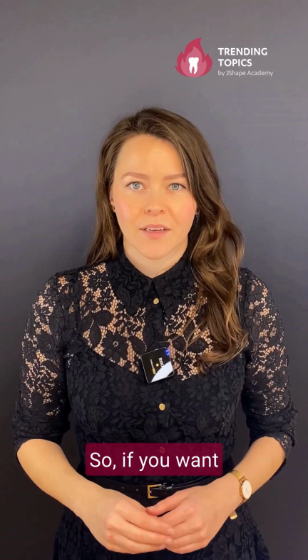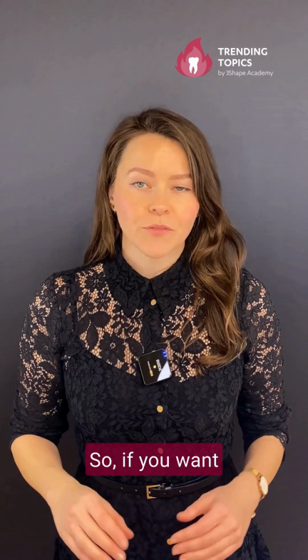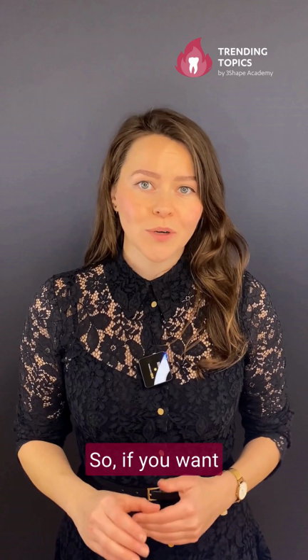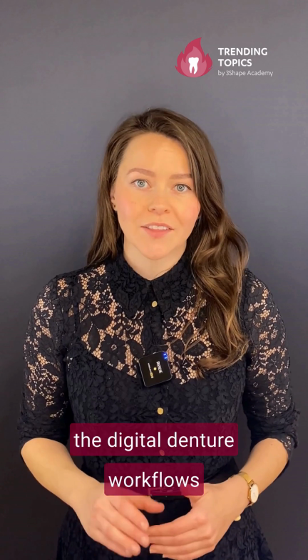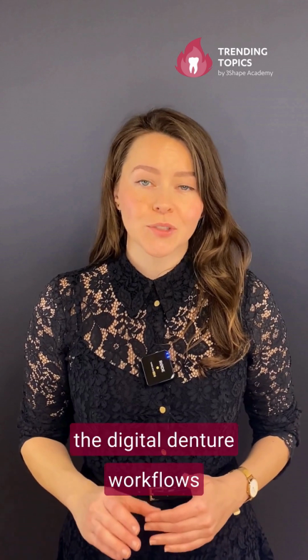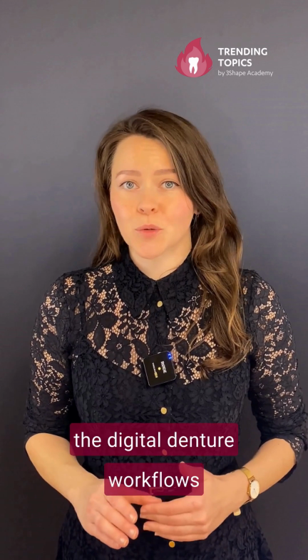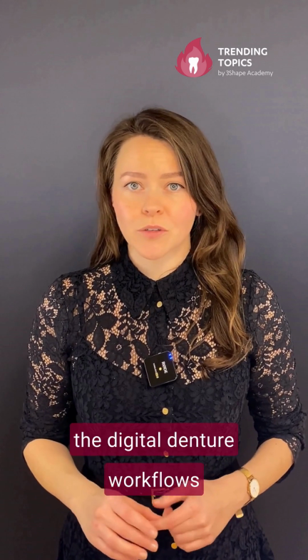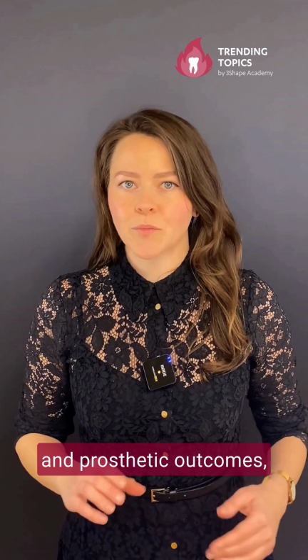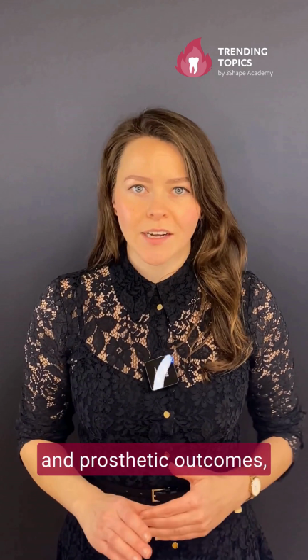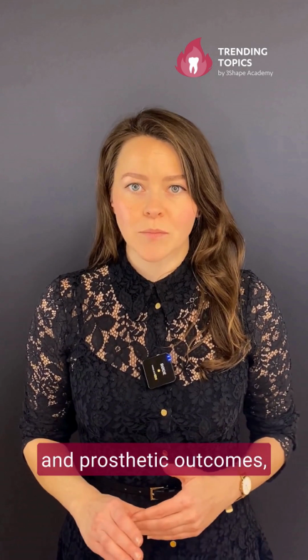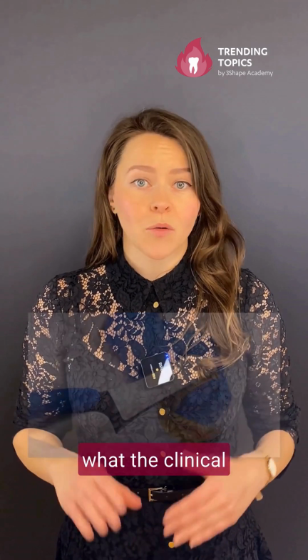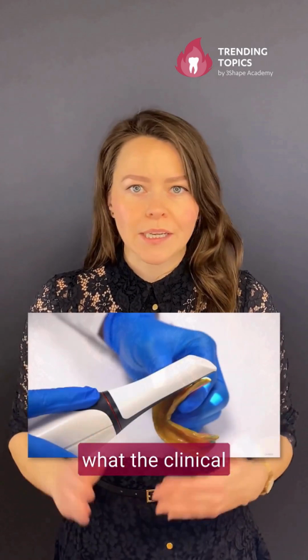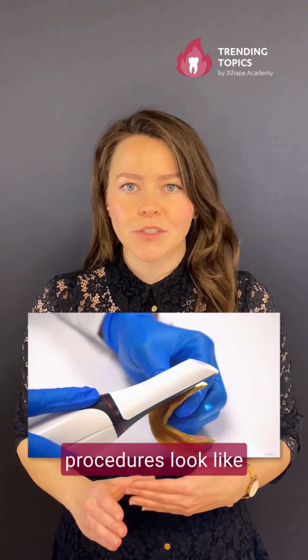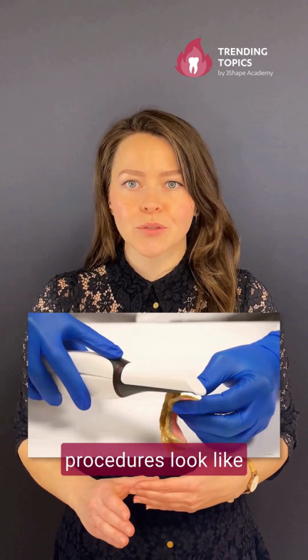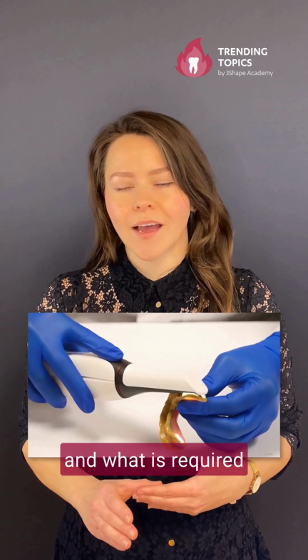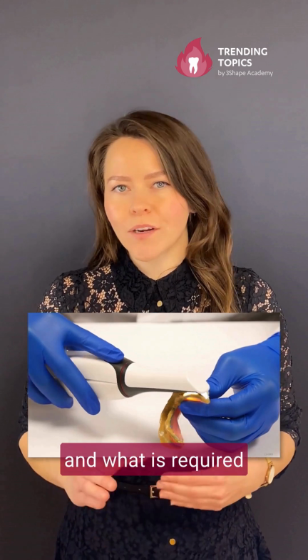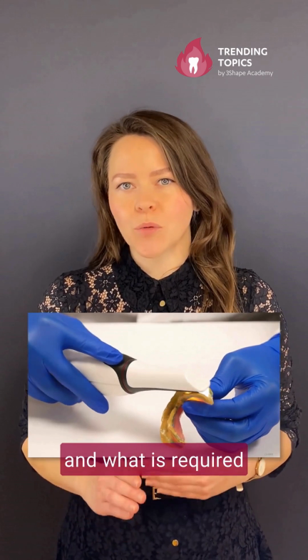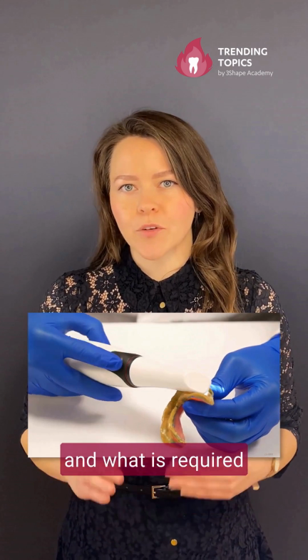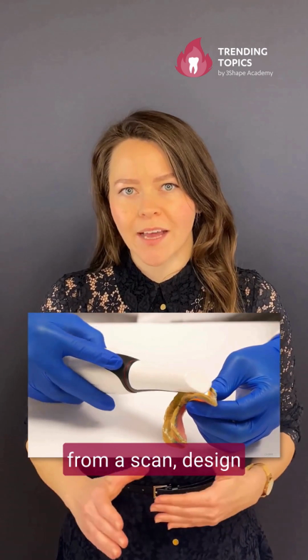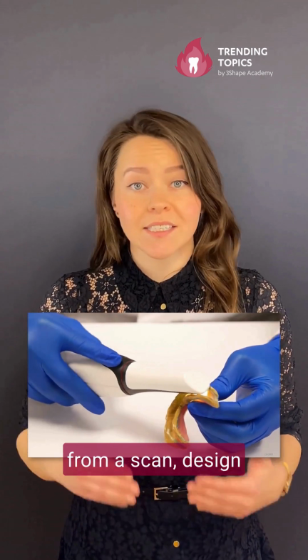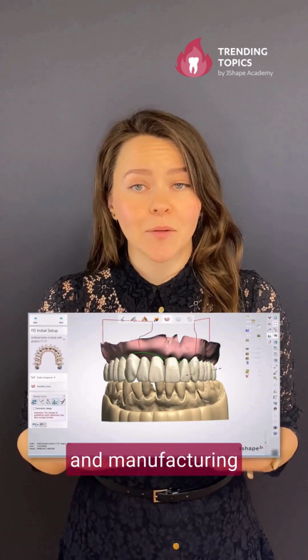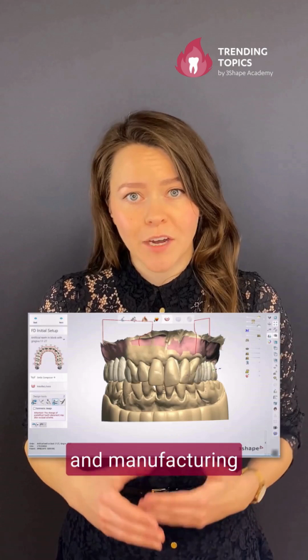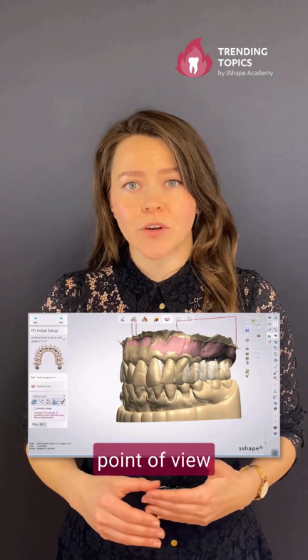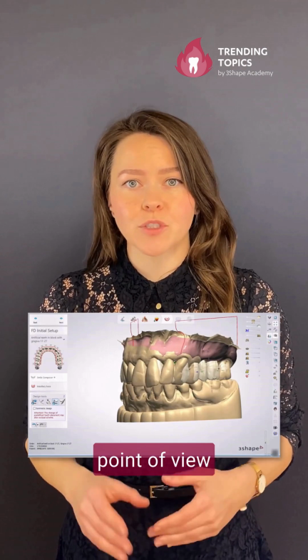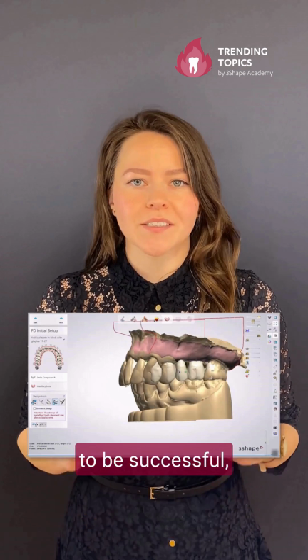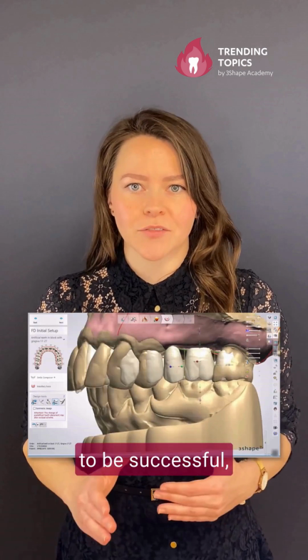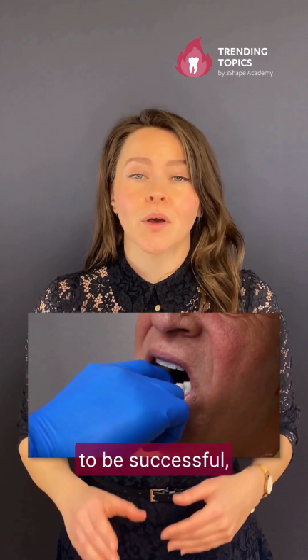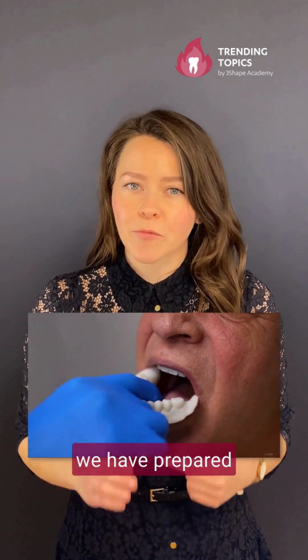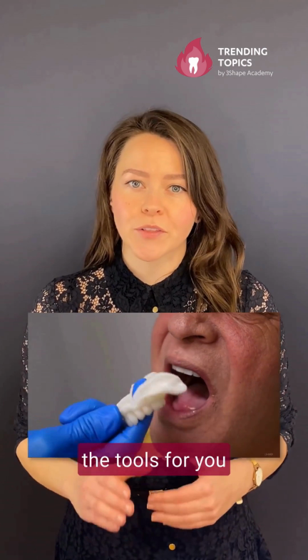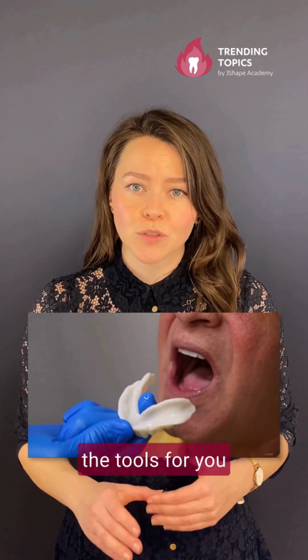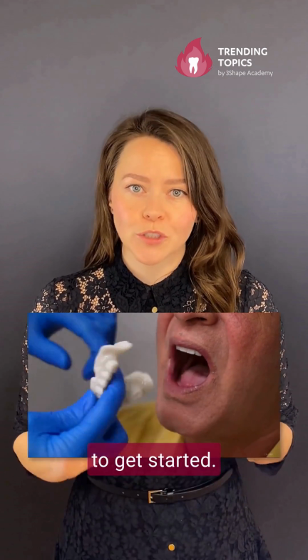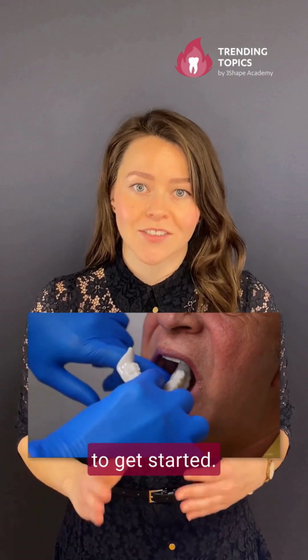So if you want to understand the digital denture workflows and prosthetic outcomes, what the clinical procedures look like, and what is required from a scan, design, and manufacturing point of view to be successful, we have prepared the tools for you to get started.